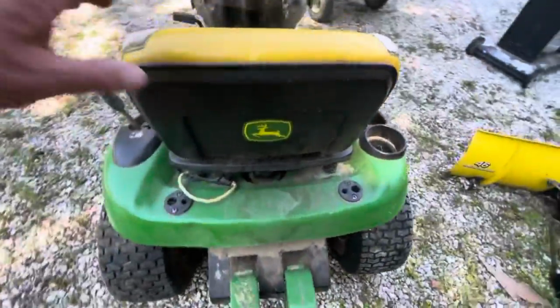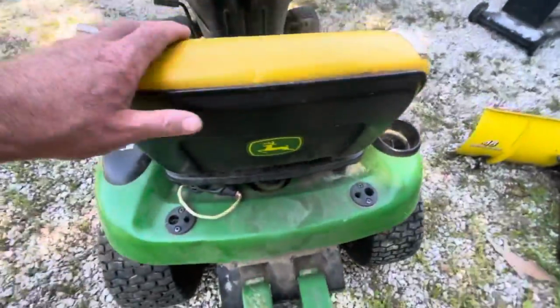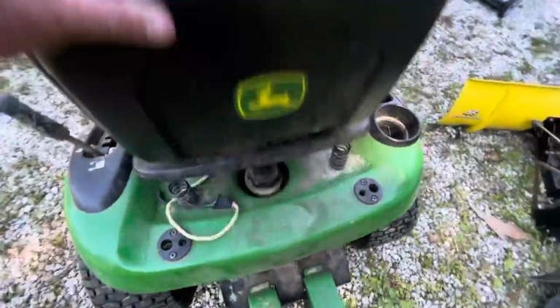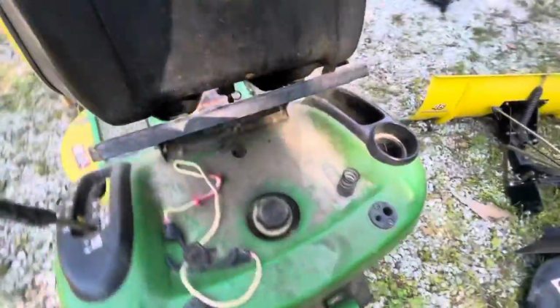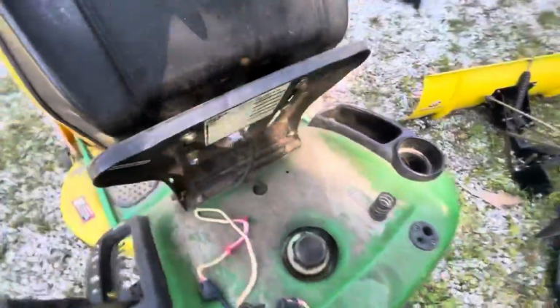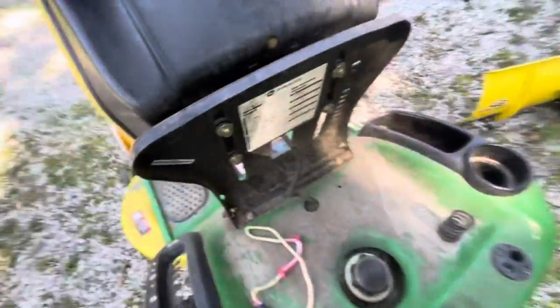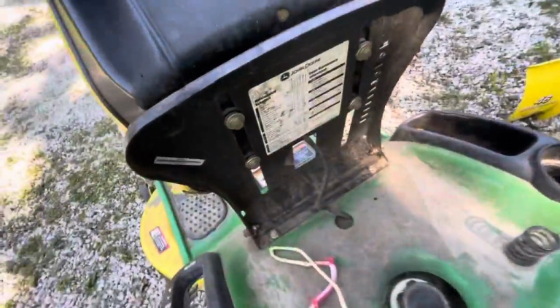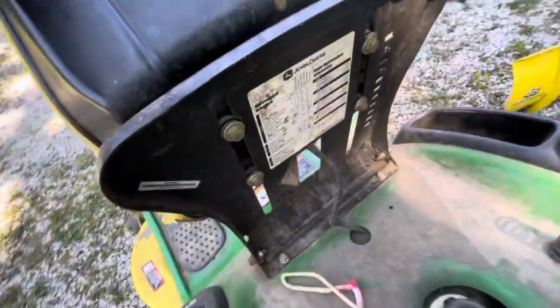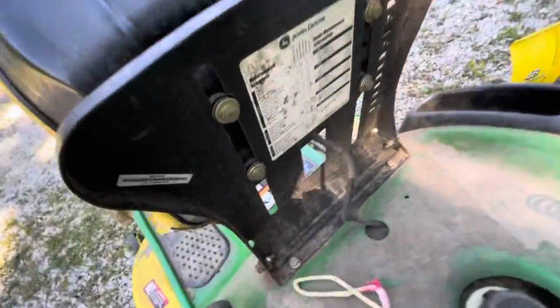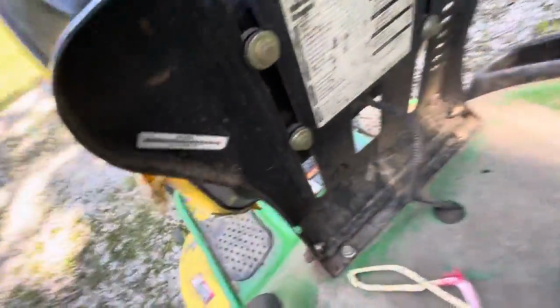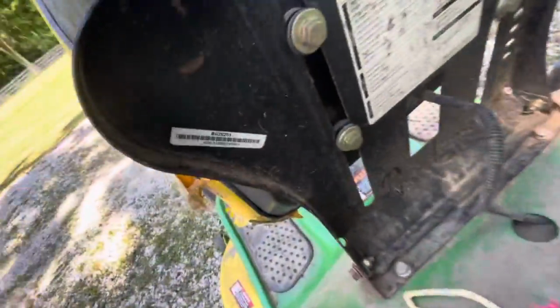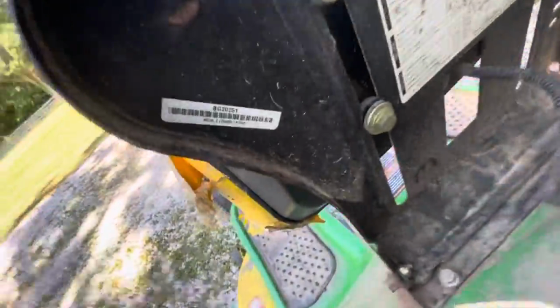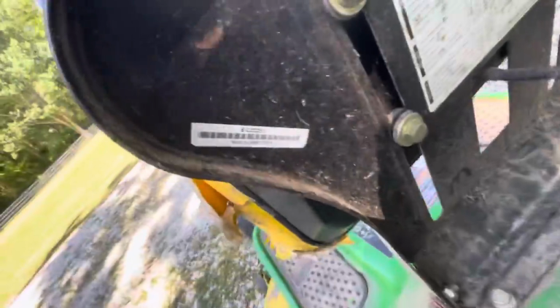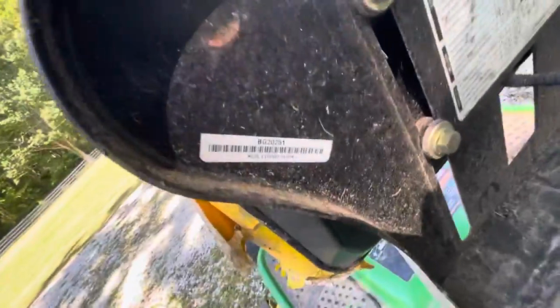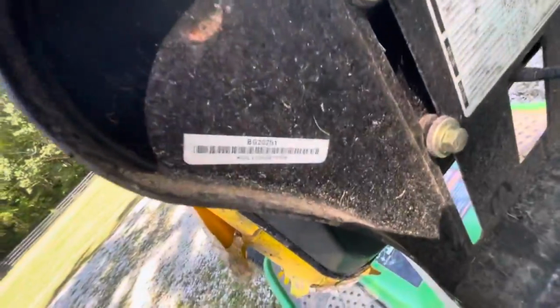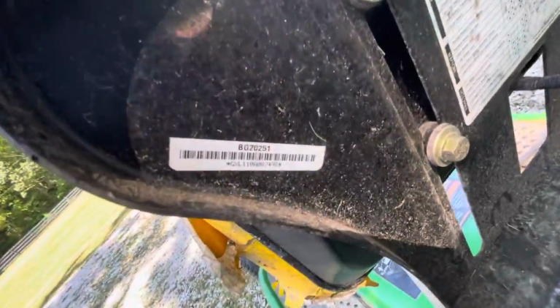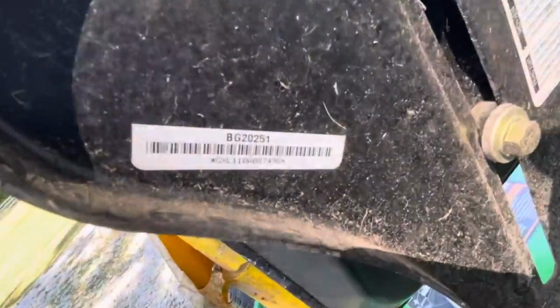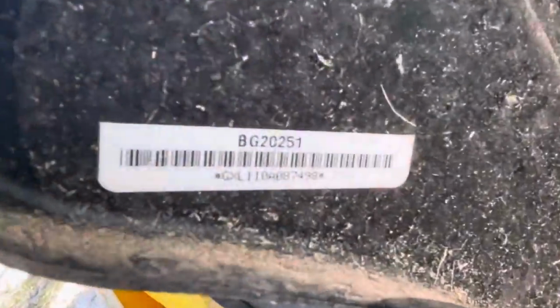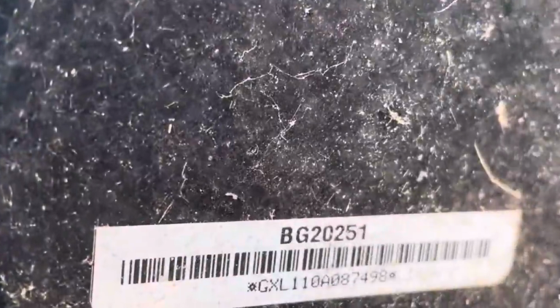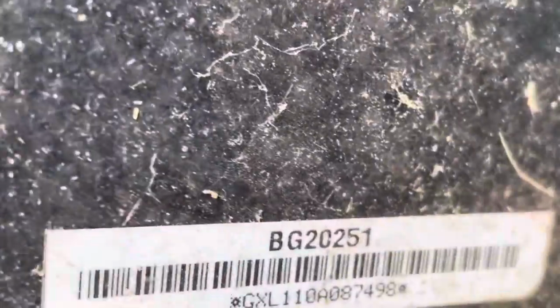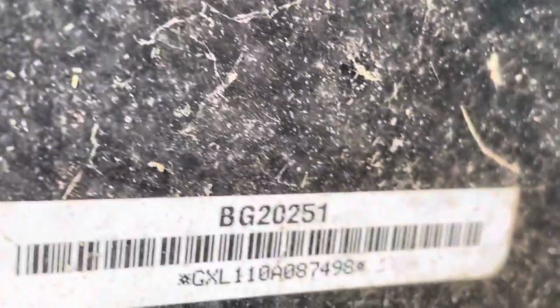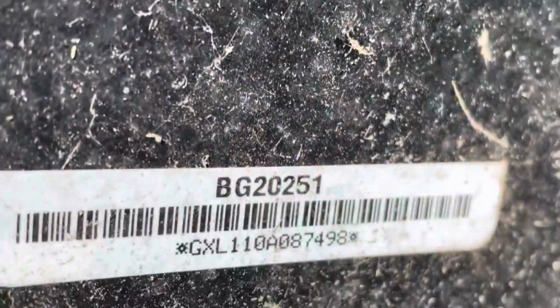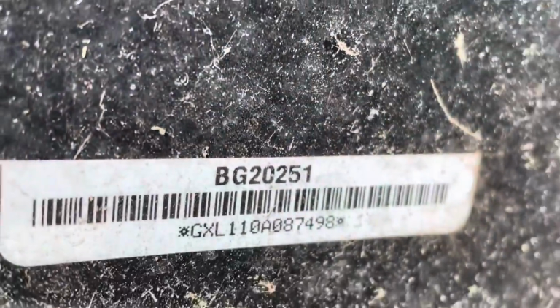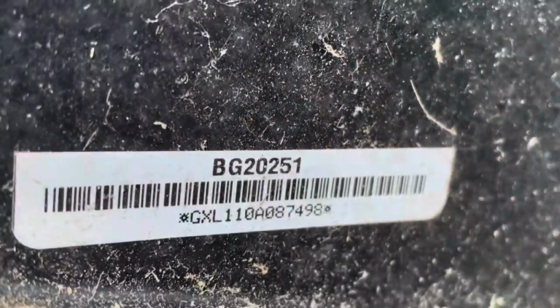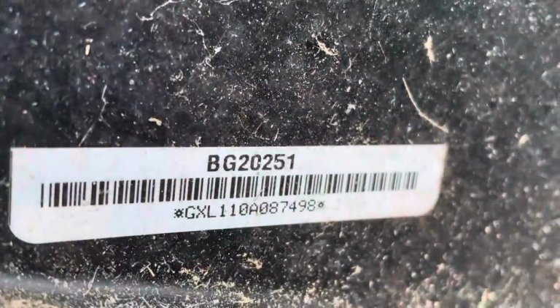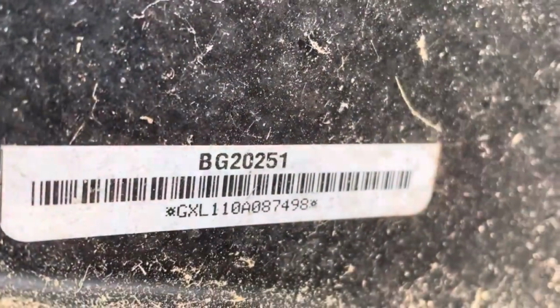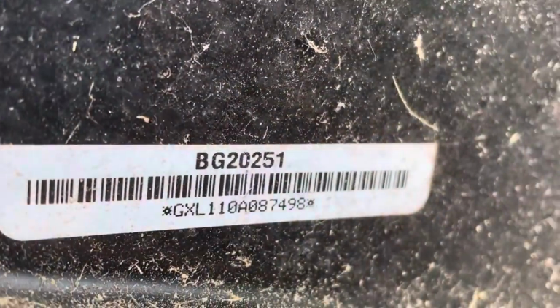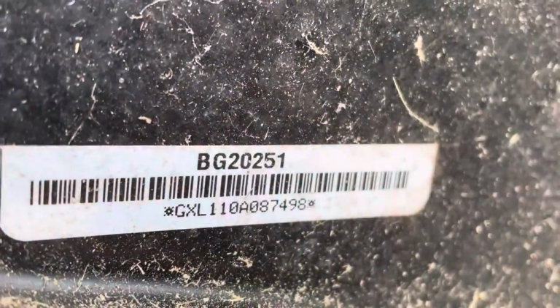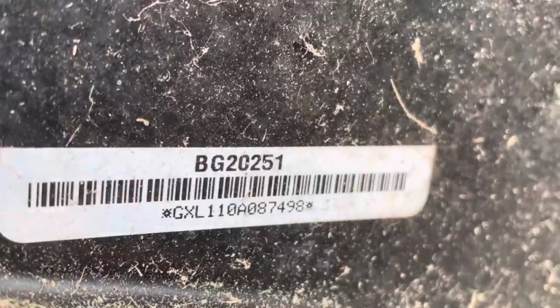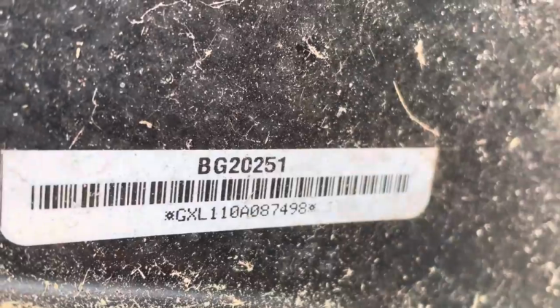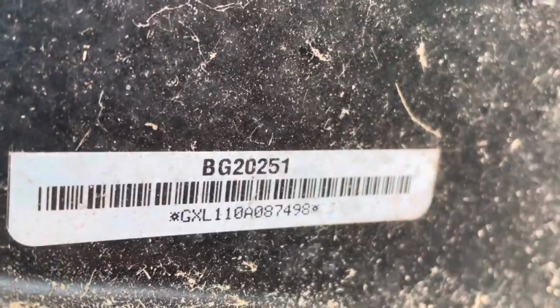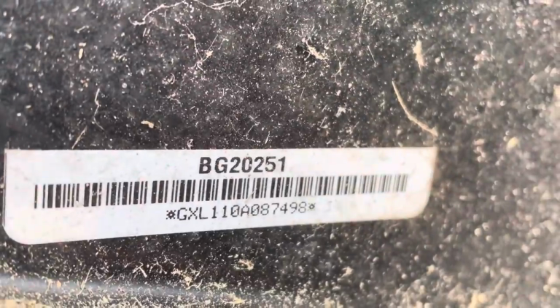I'm going to show you the serial number real quick, if I can focus in on it. All right, there you go — serial number.